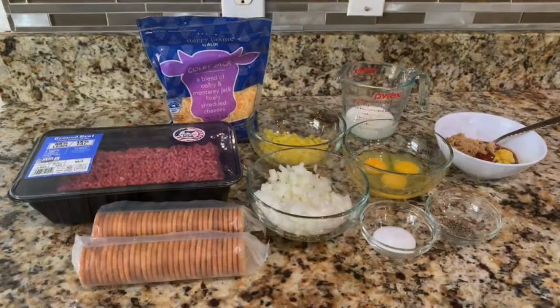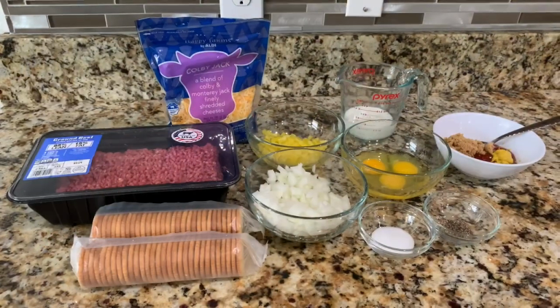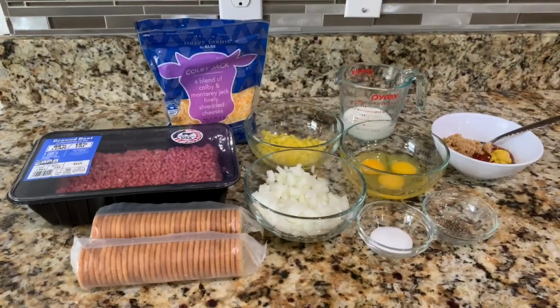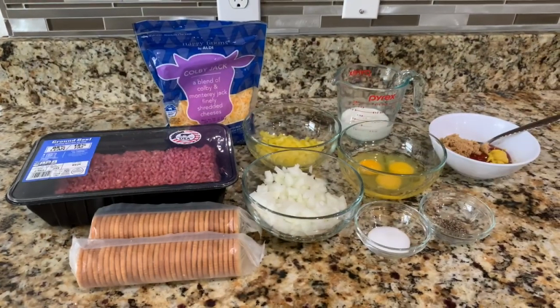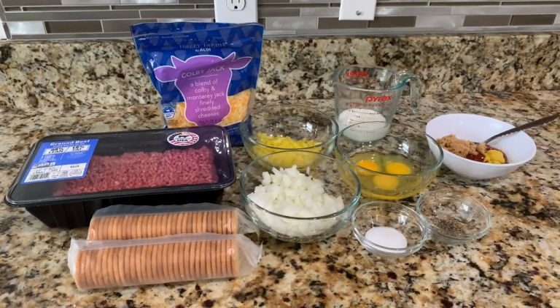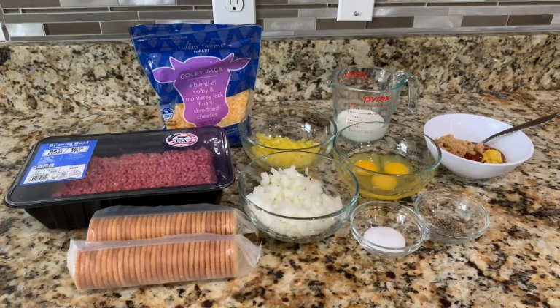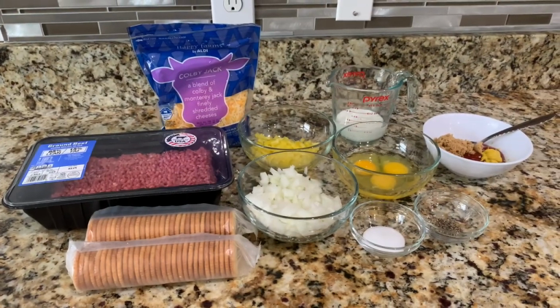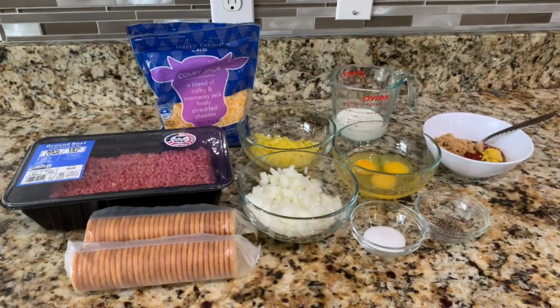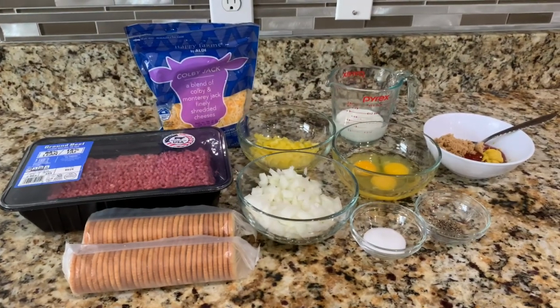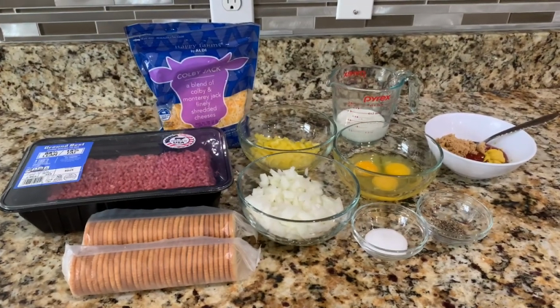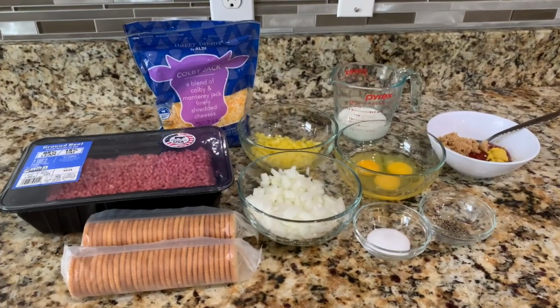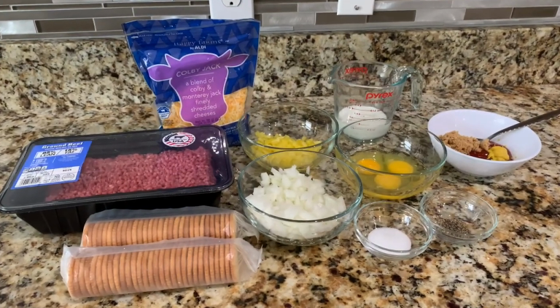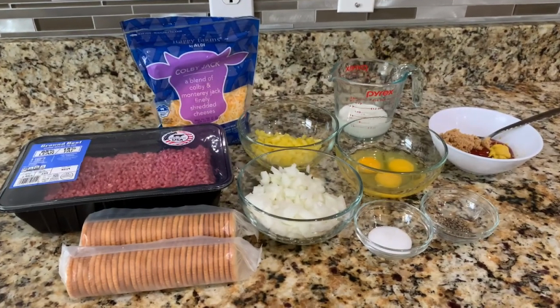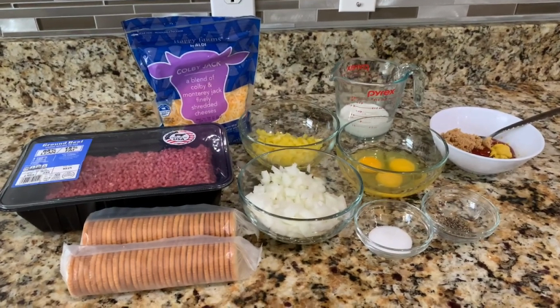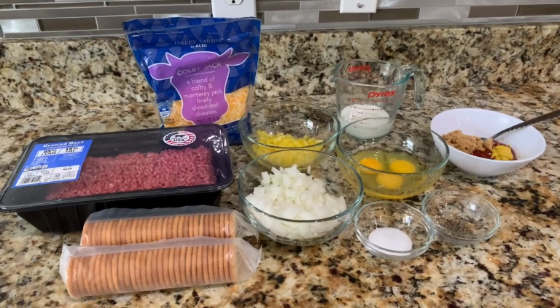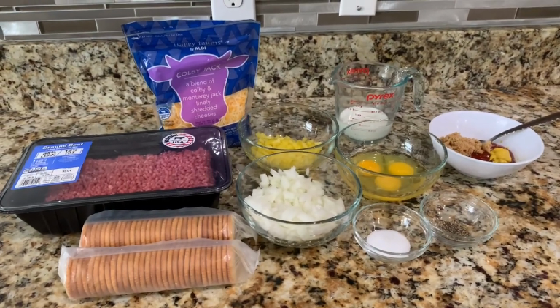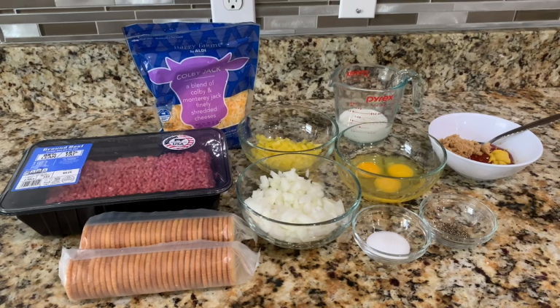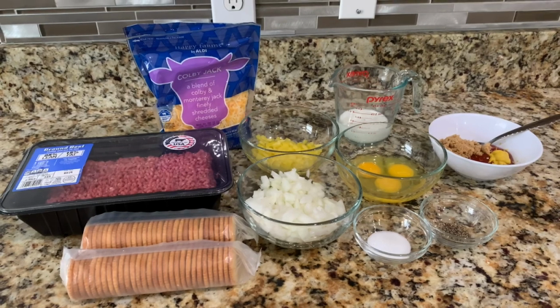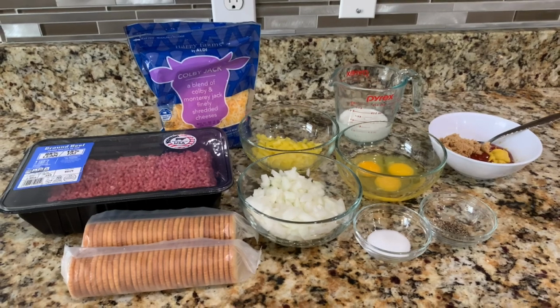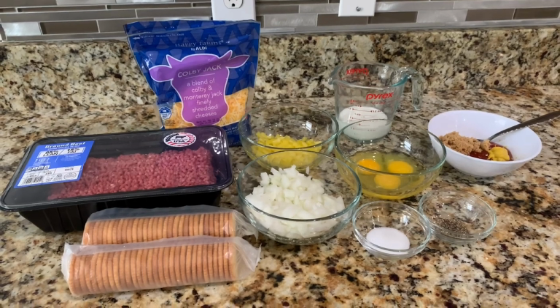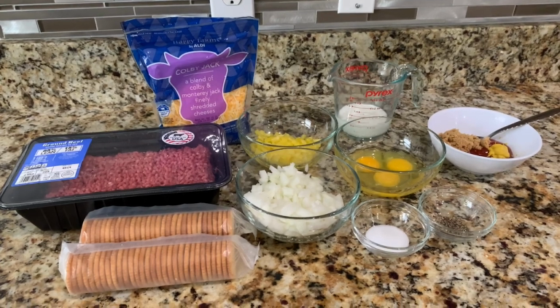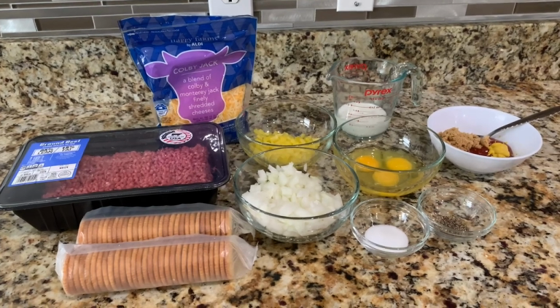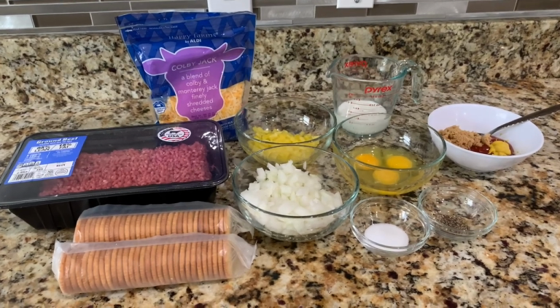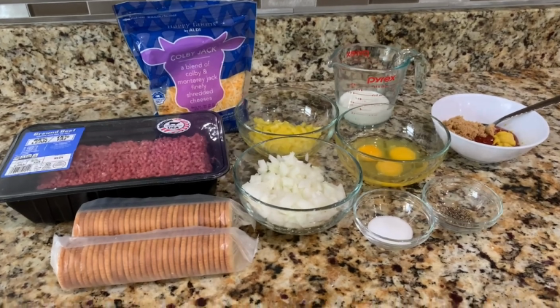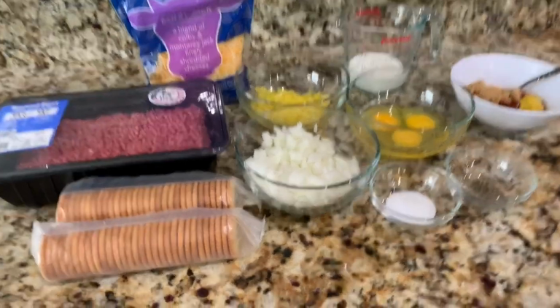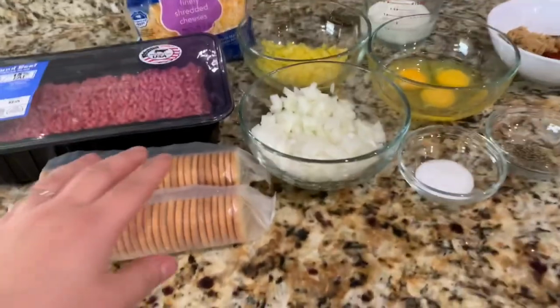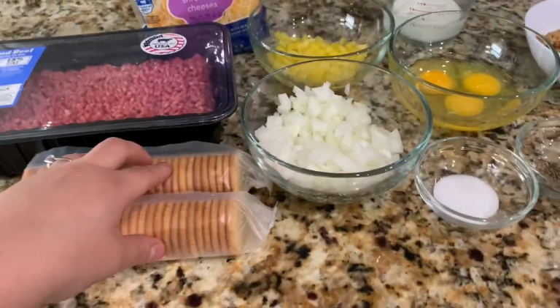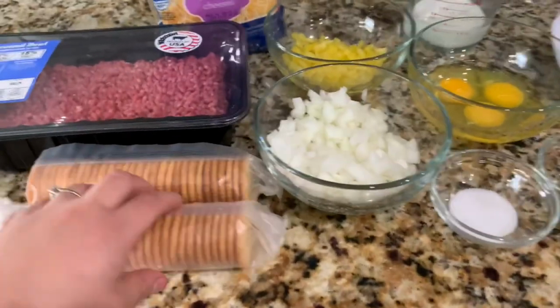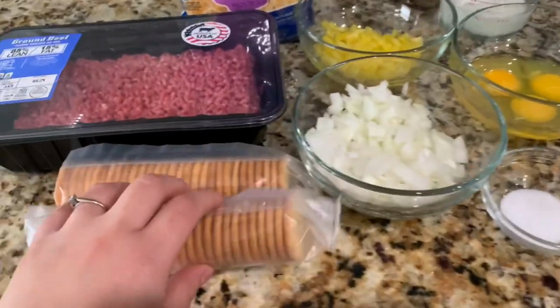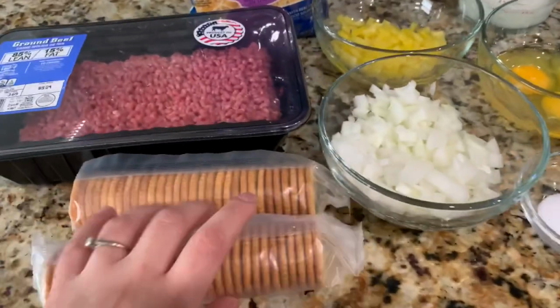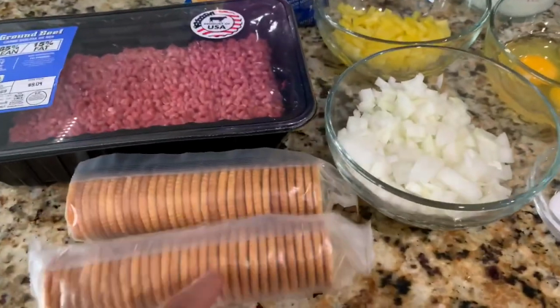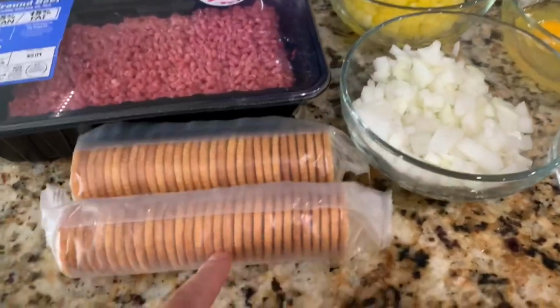Hello everyone, welcome to Mama in the Kitchen. Today I'm going to be showing you how to make Cracker Barrel's meatloaf. I'm going to go ahead and show you the ingredients — over here I have two sleeves of Ritz crackers.